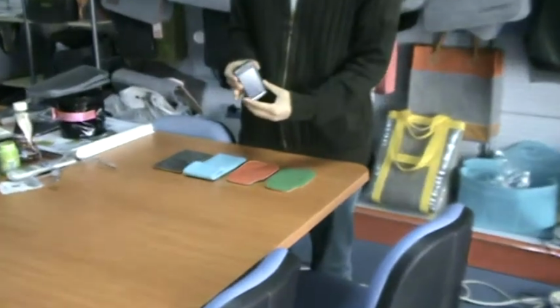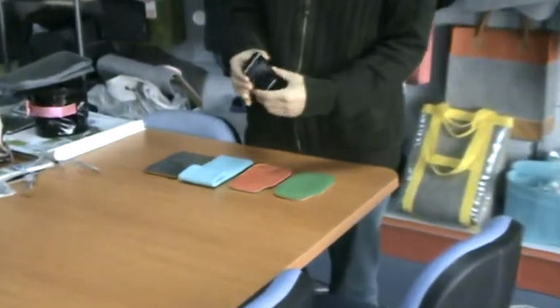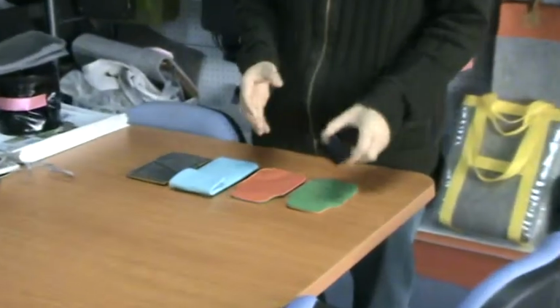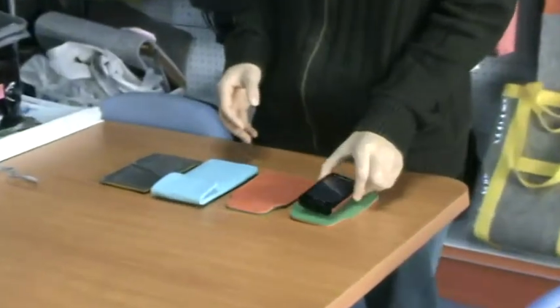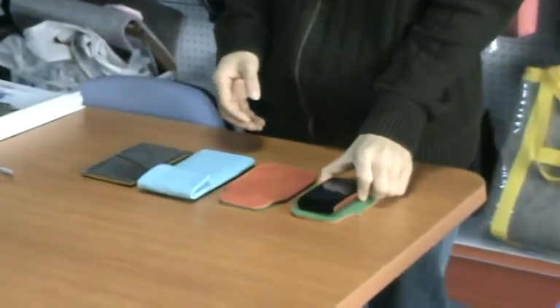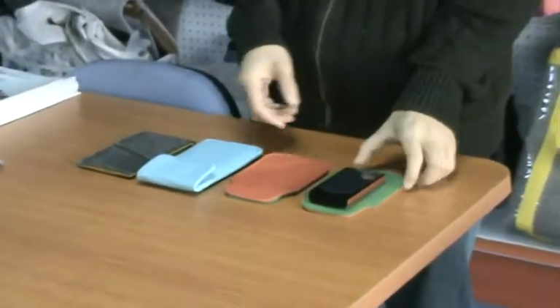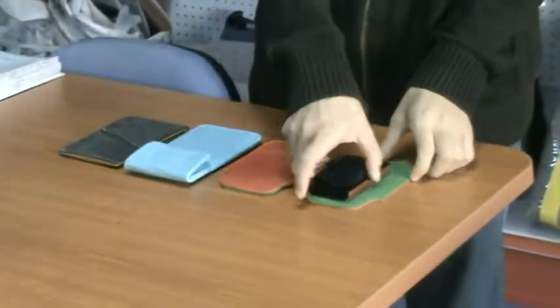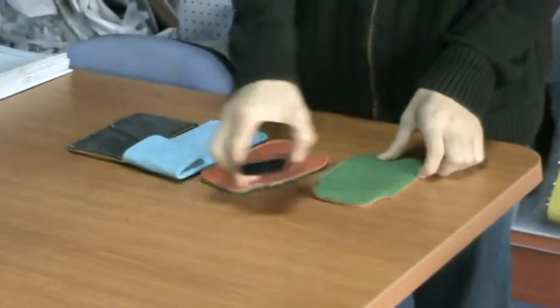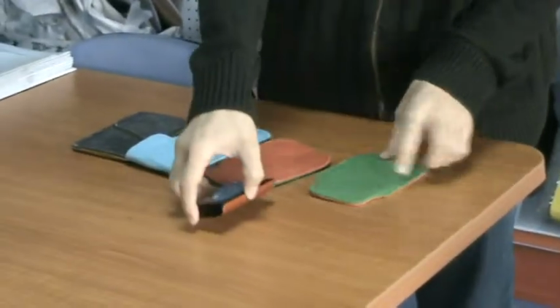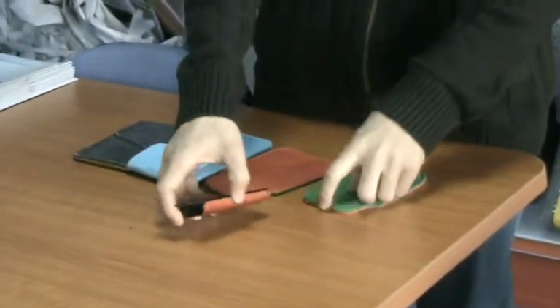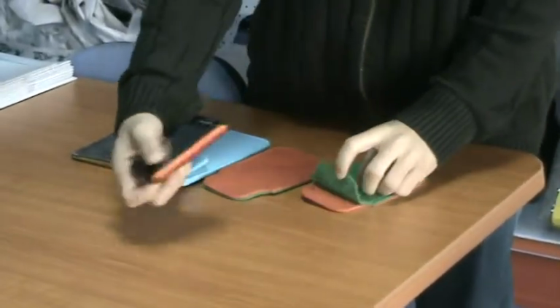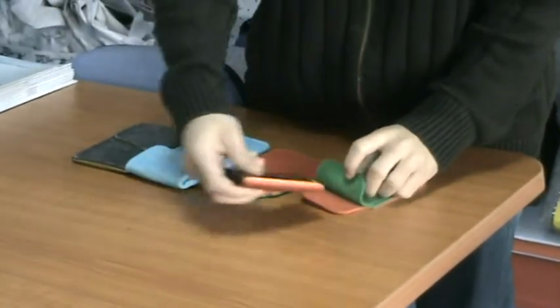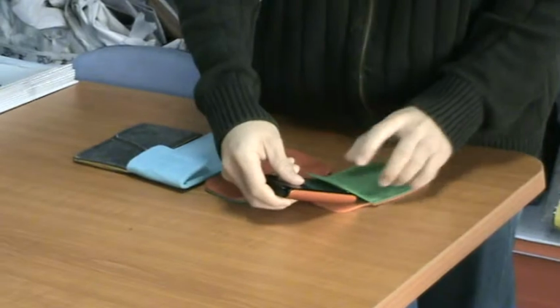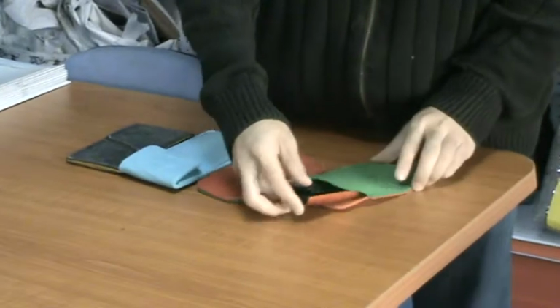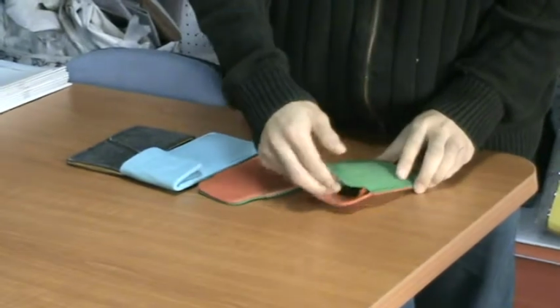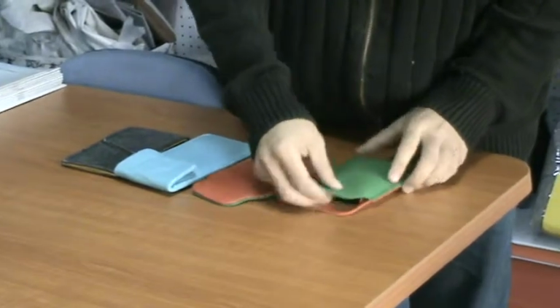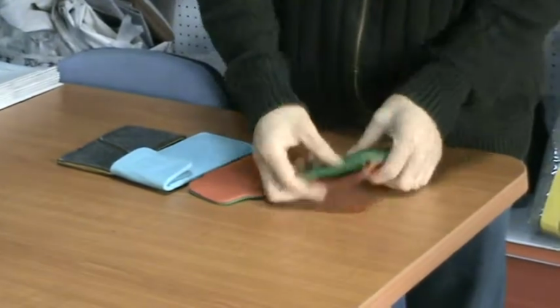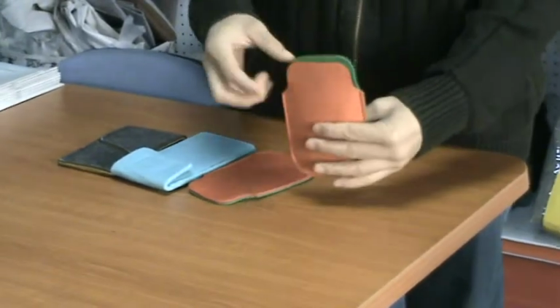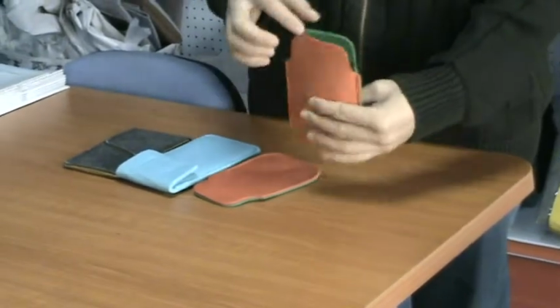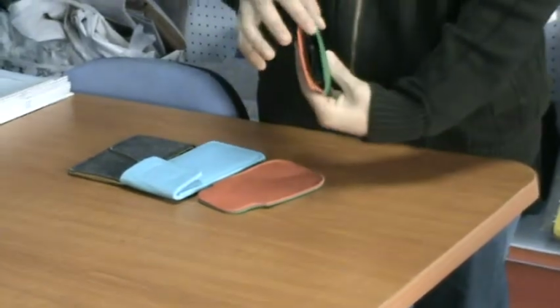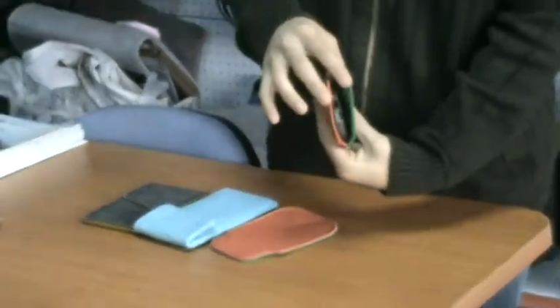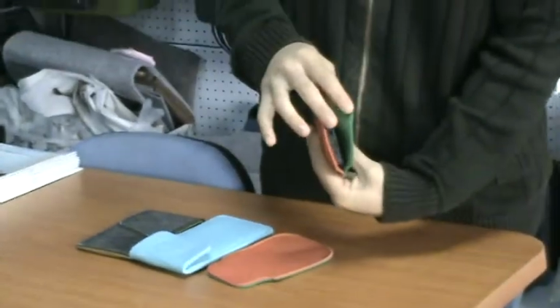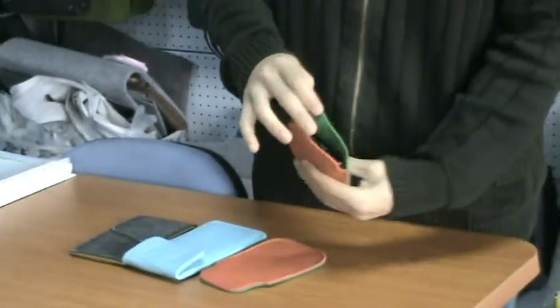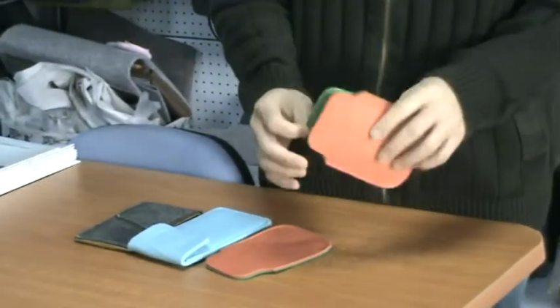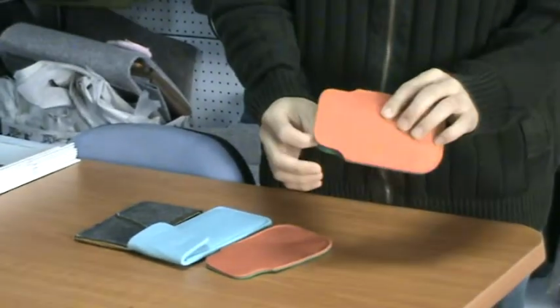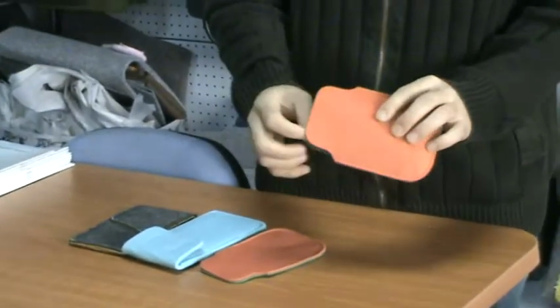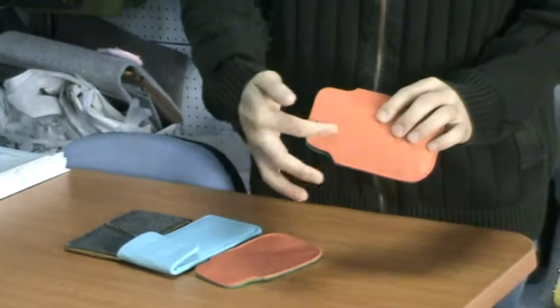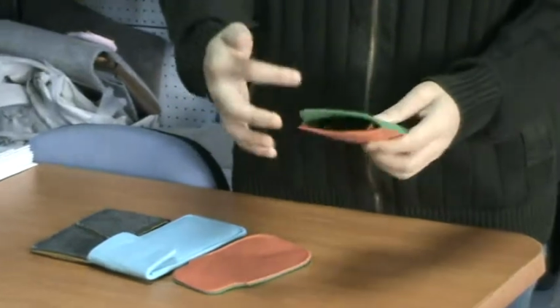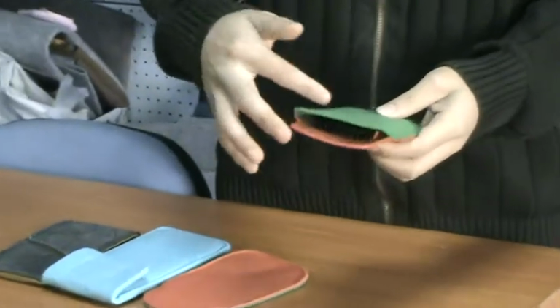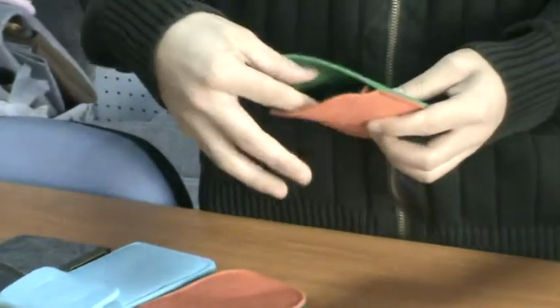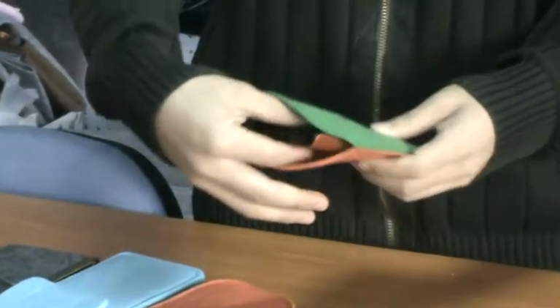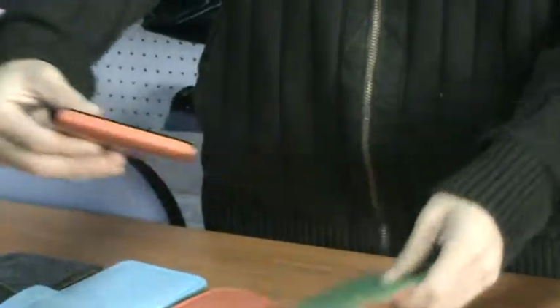Look here. We can put our phone in this model. It's very nice, right? The red and the green.